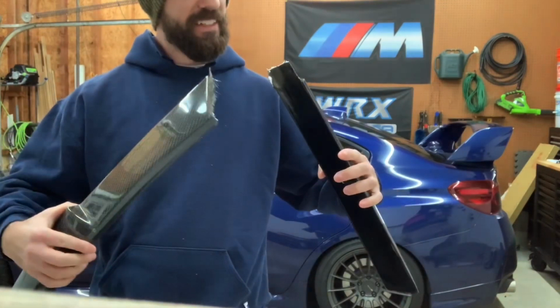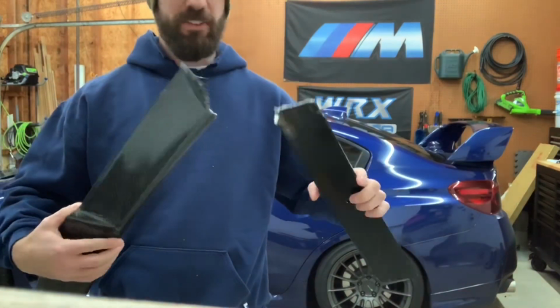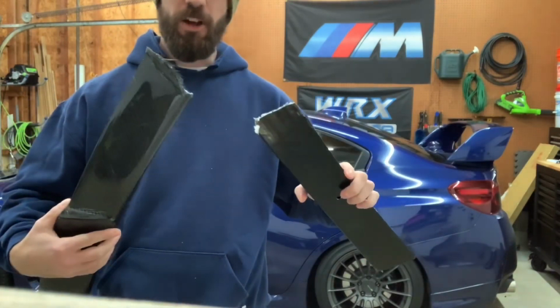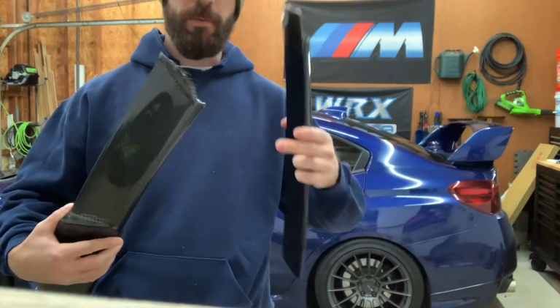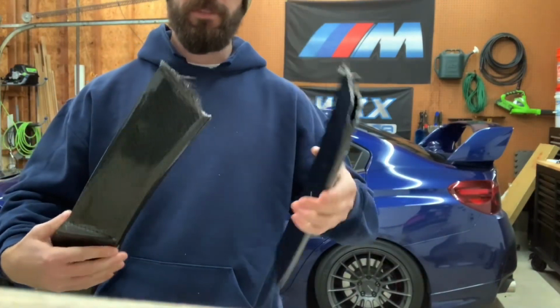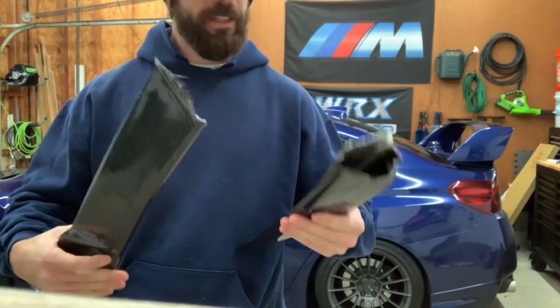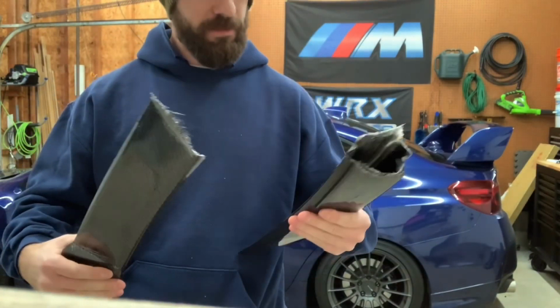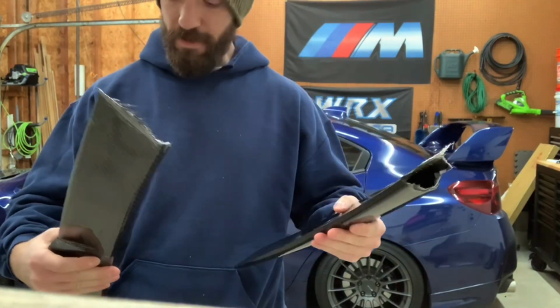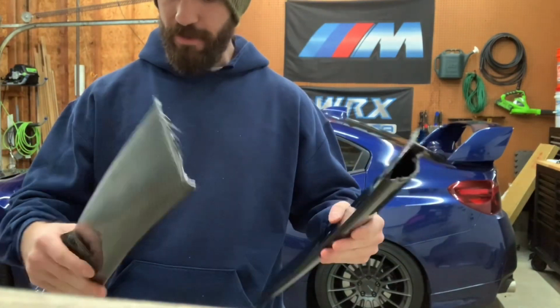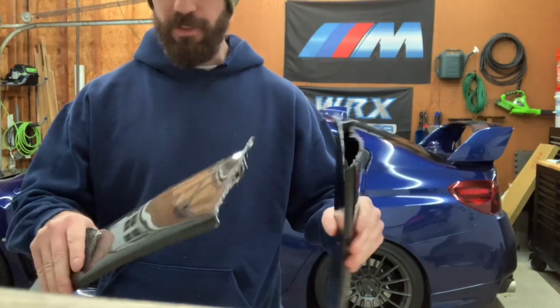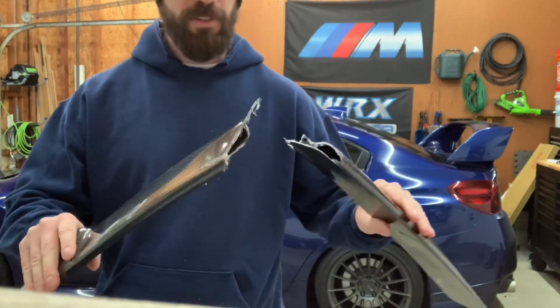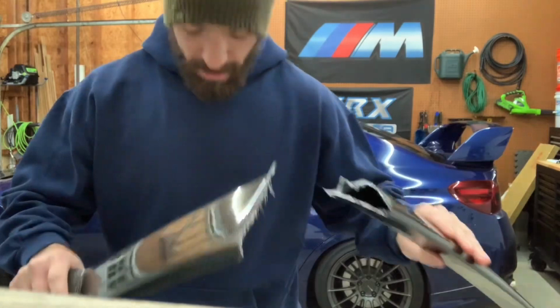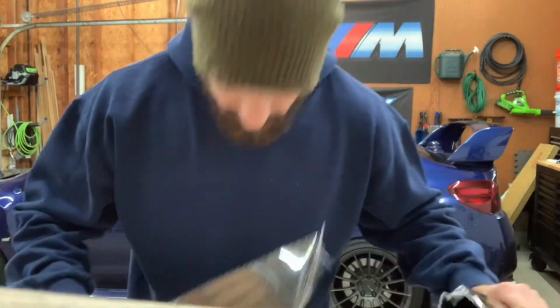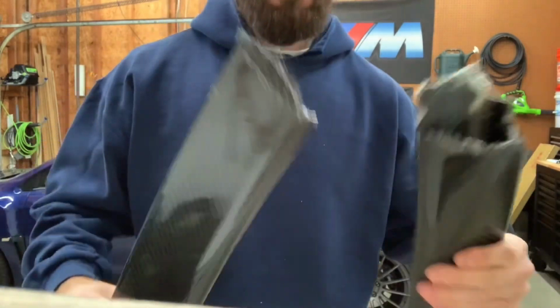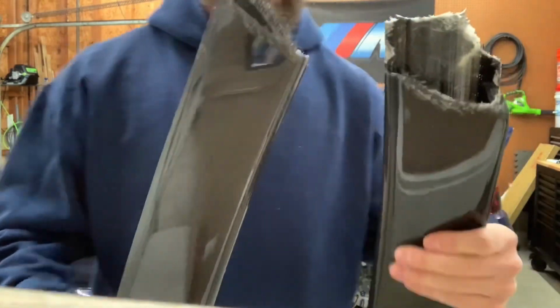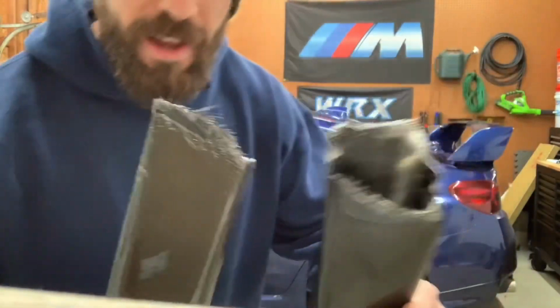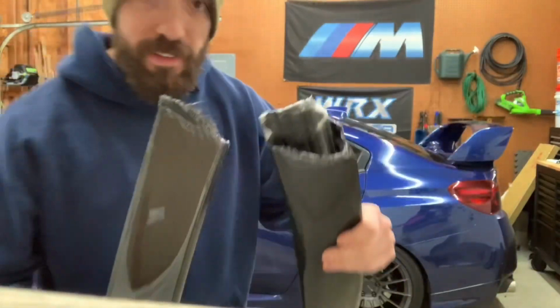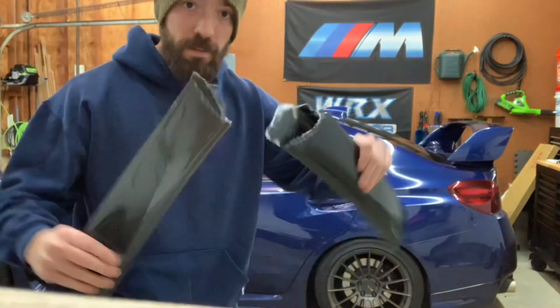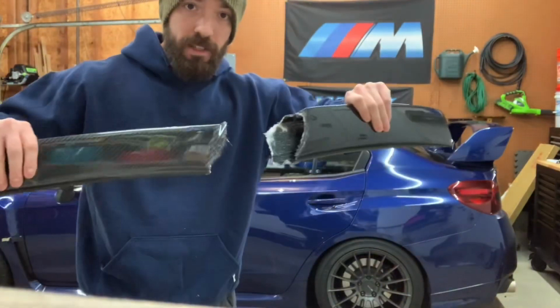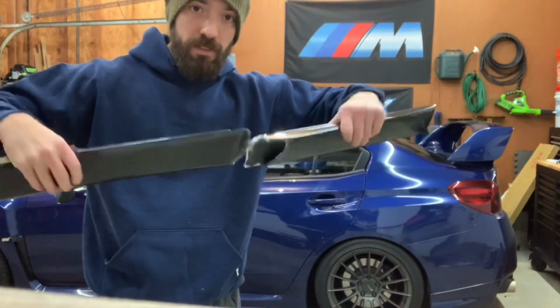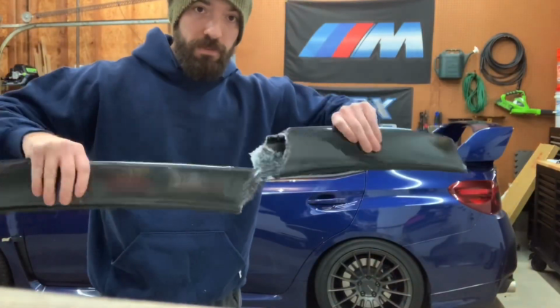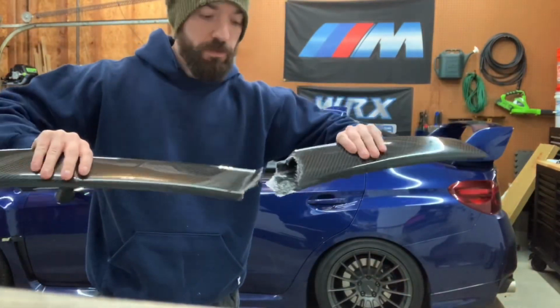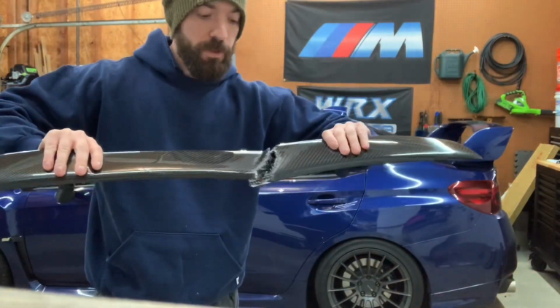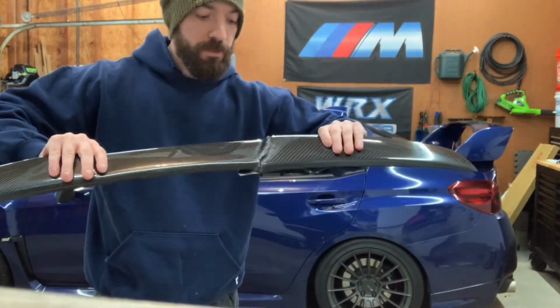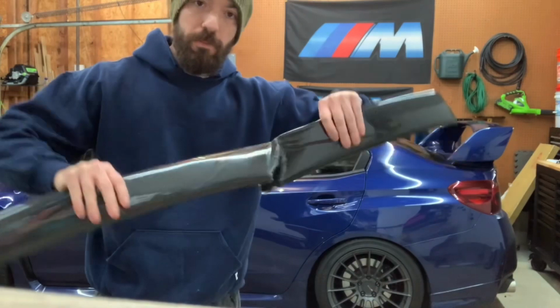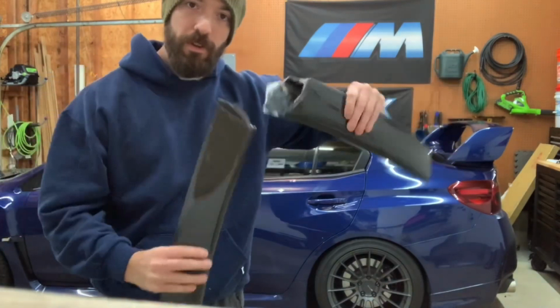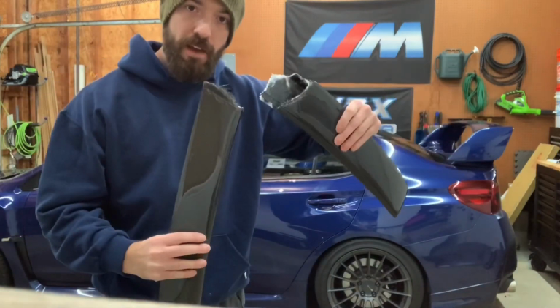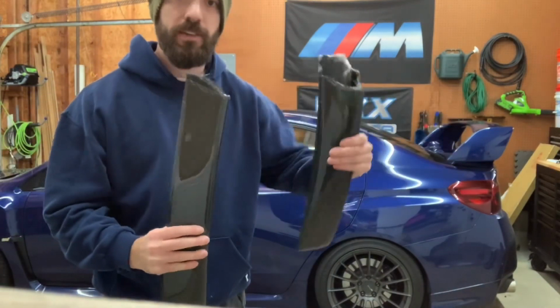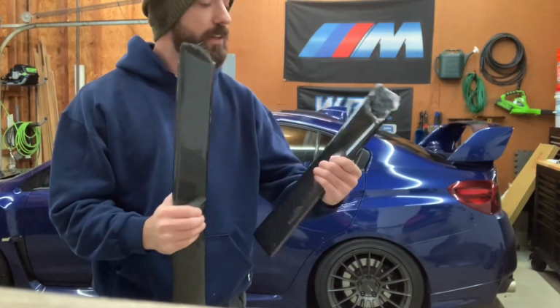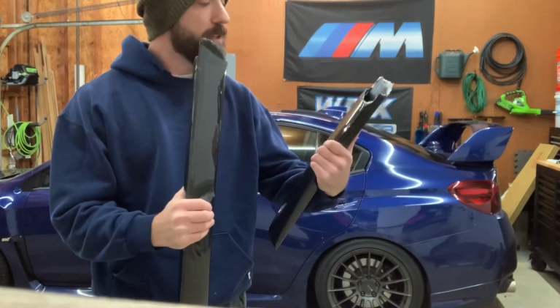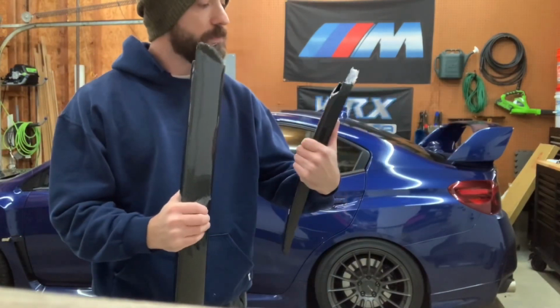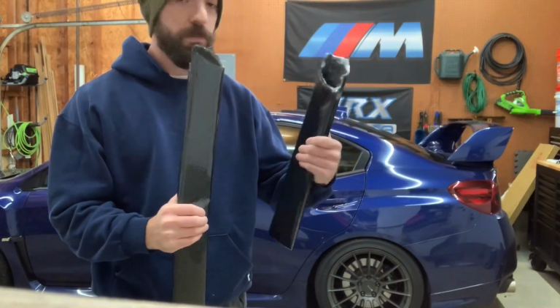Yeah, carbon fiber — you don't want to get that stuff in your eye or in your hands. But yeah, that's me breaking my $250 carbon fiber roof spoiler in half so I can get a replacement from Subispeed.